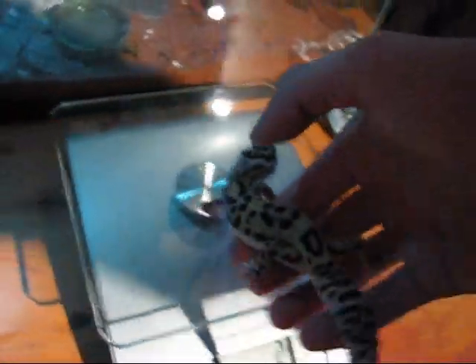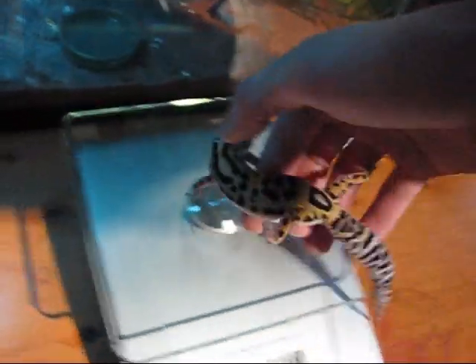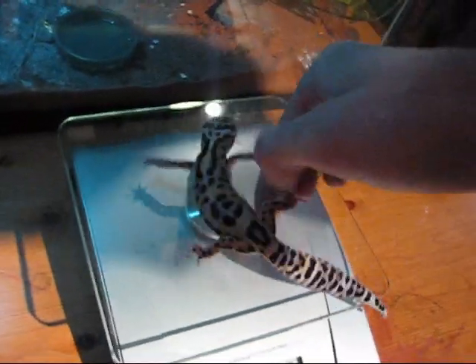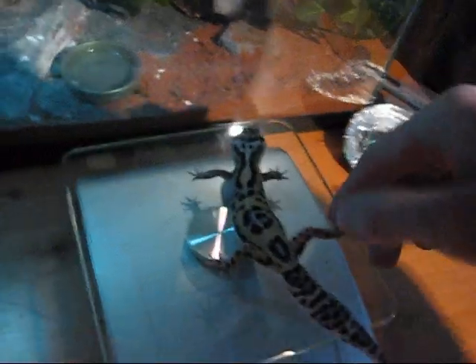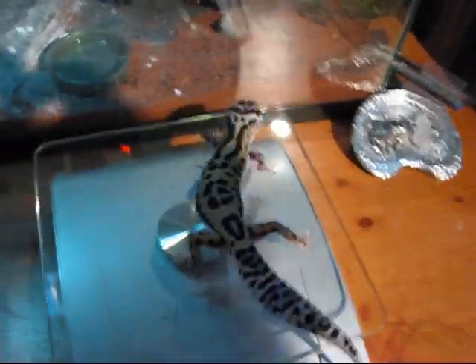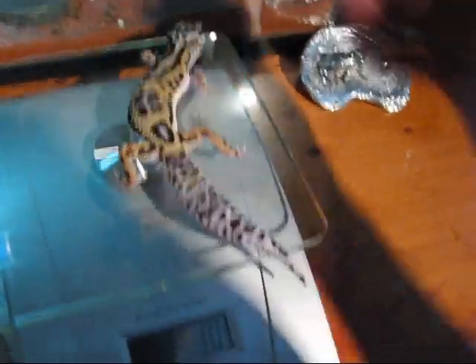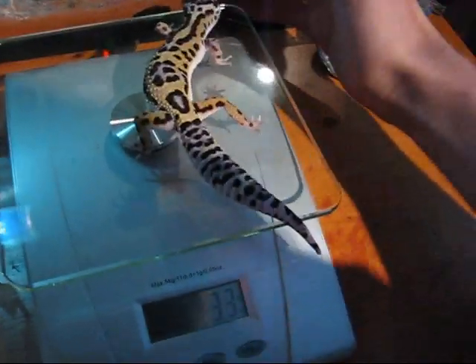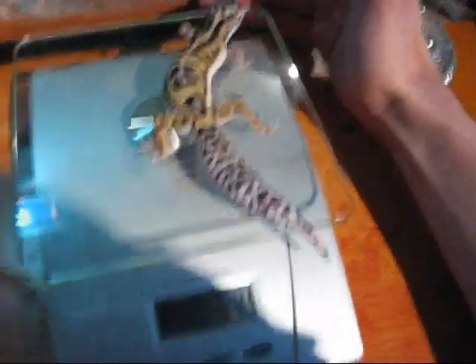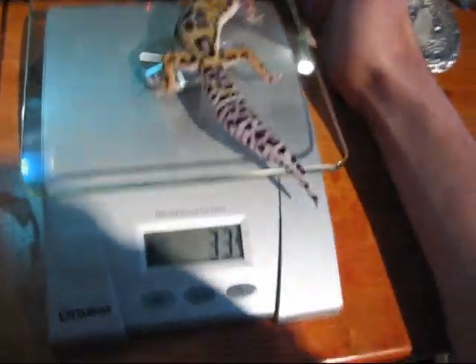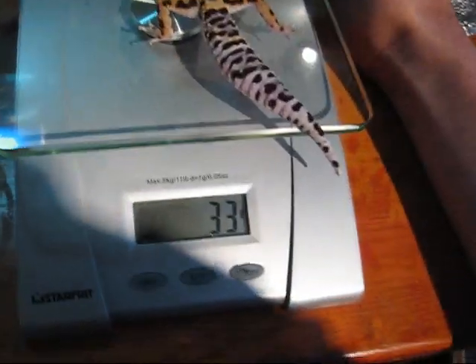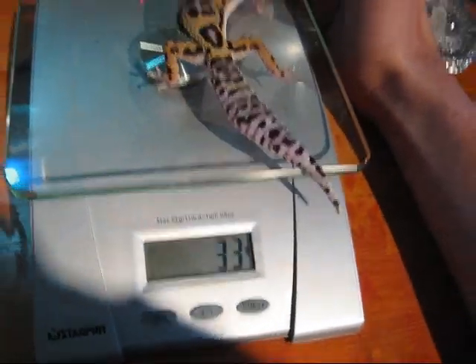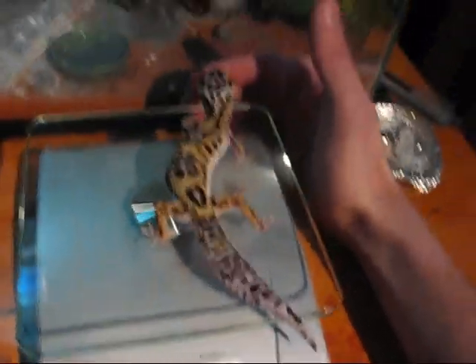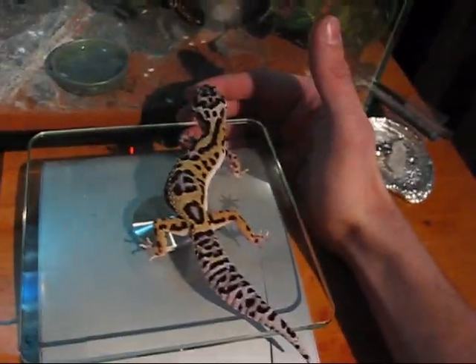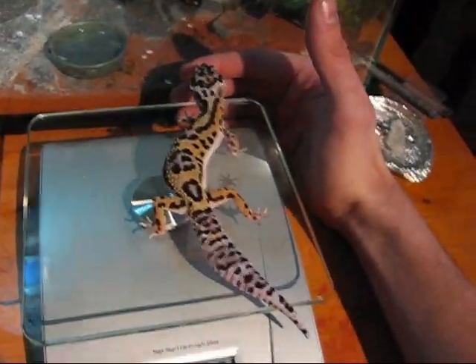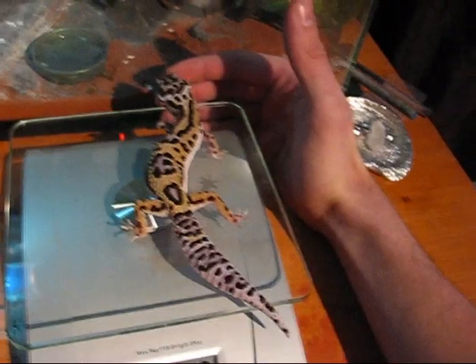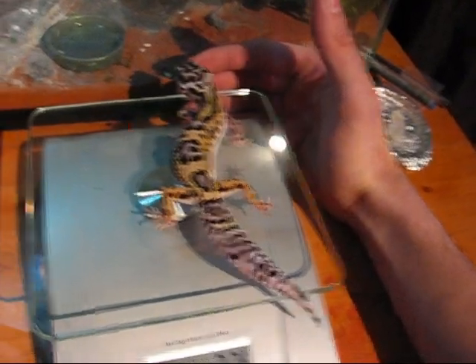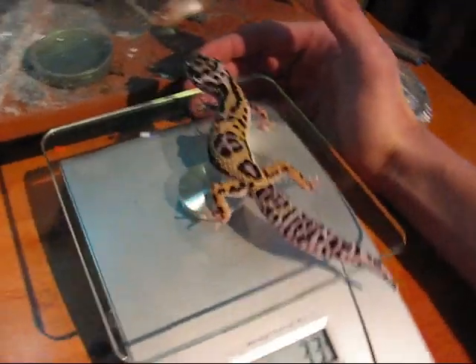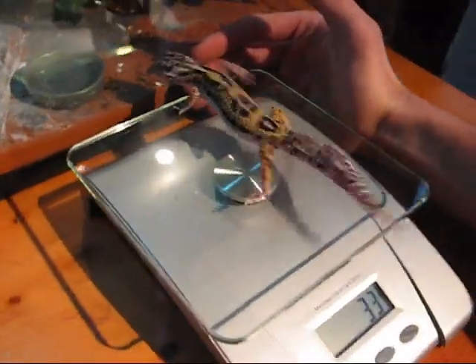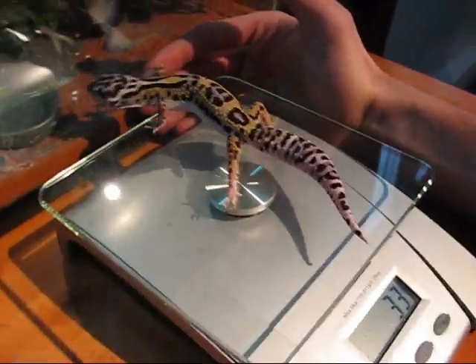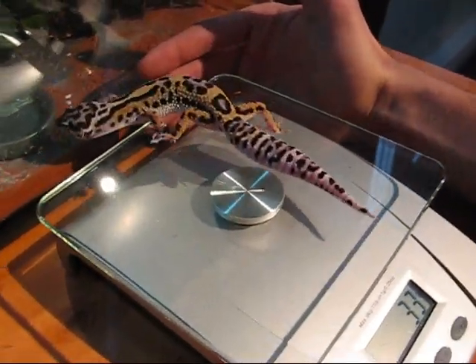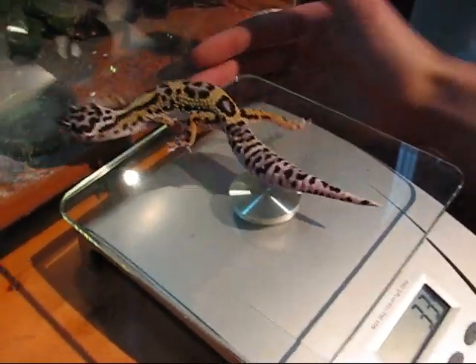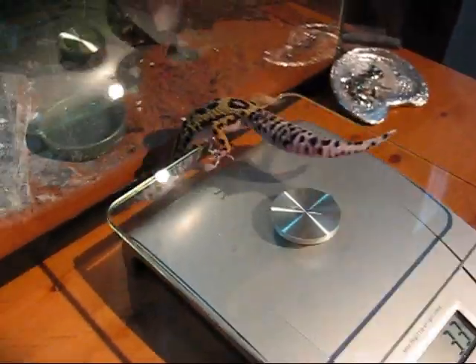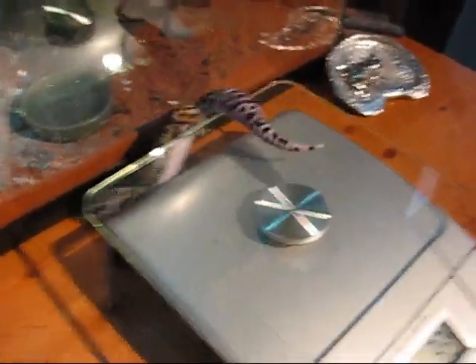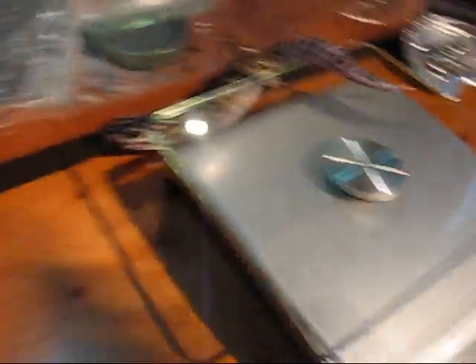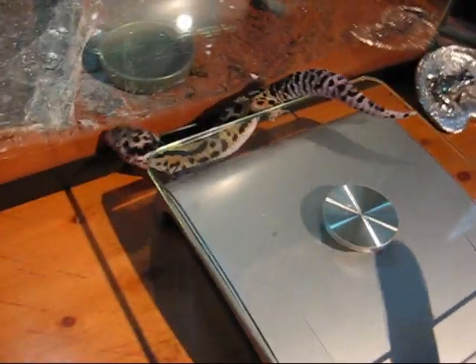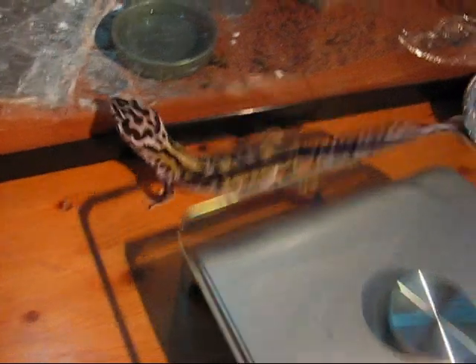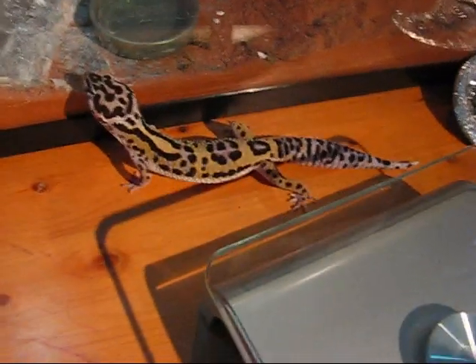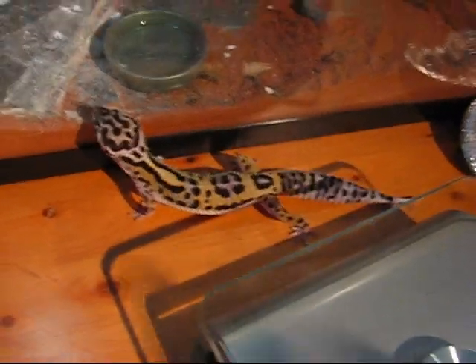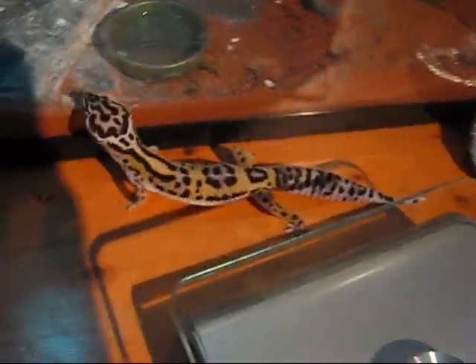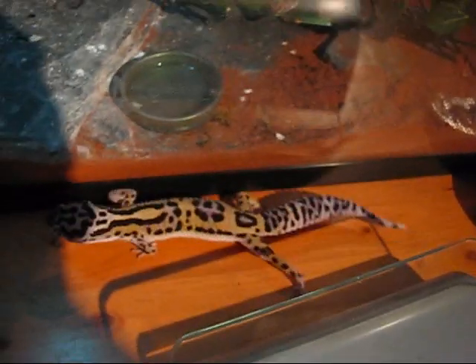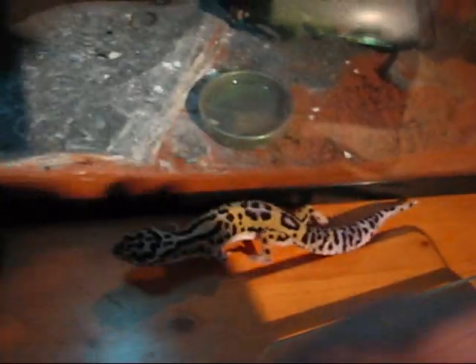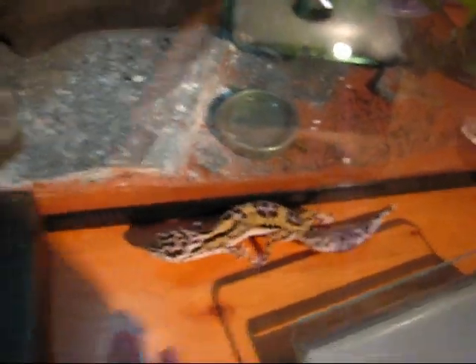So that's 33 grams — three times the size that he was when I got him in the last video. And his colors are looking great. He's gotten a whole bunch bigger.